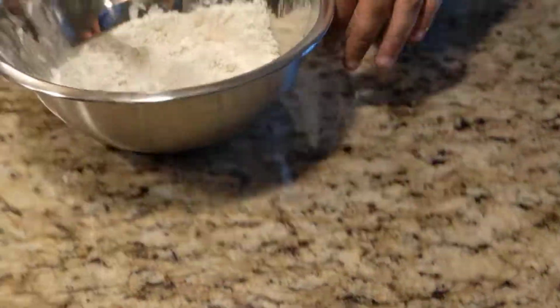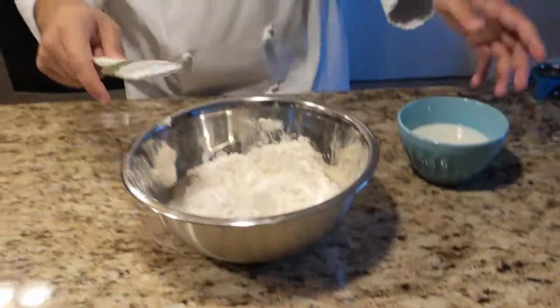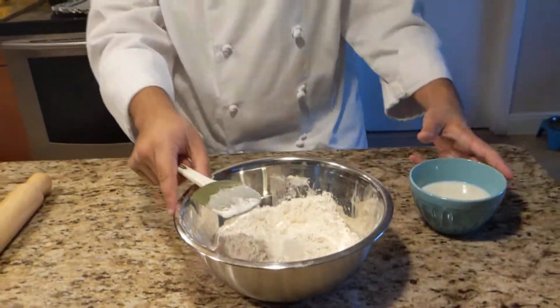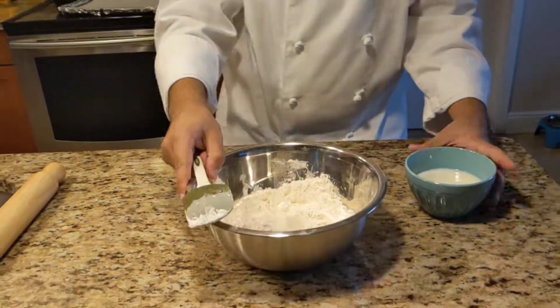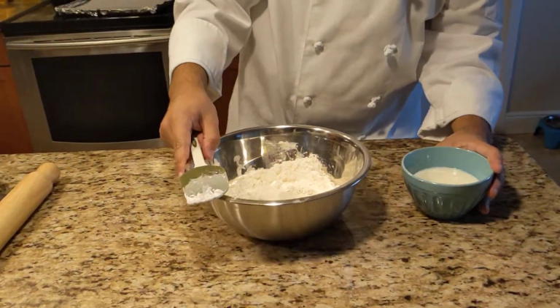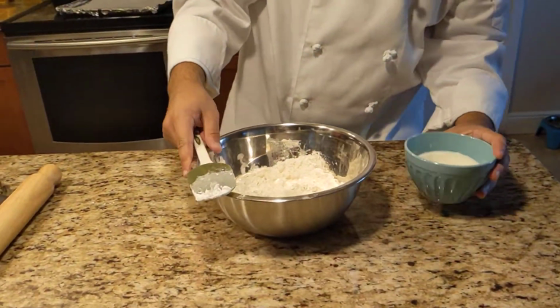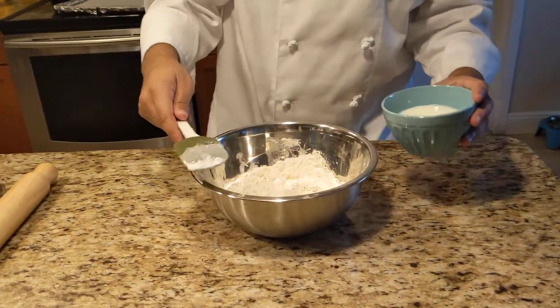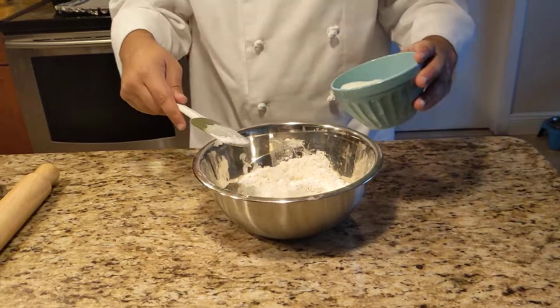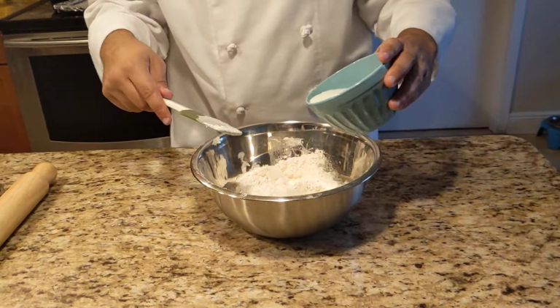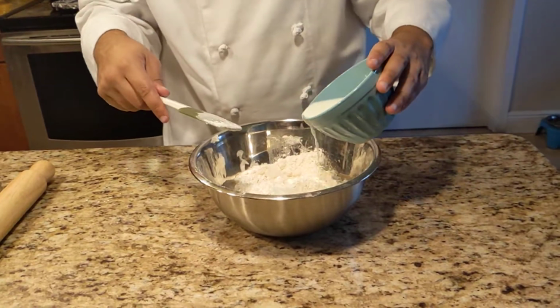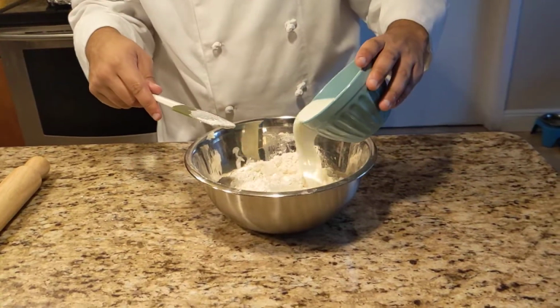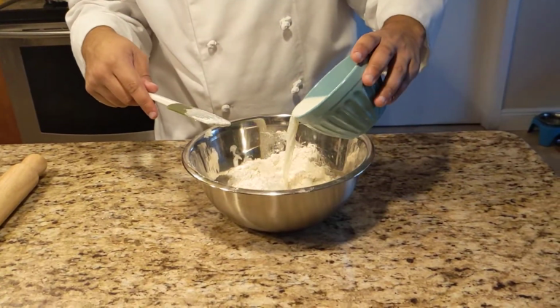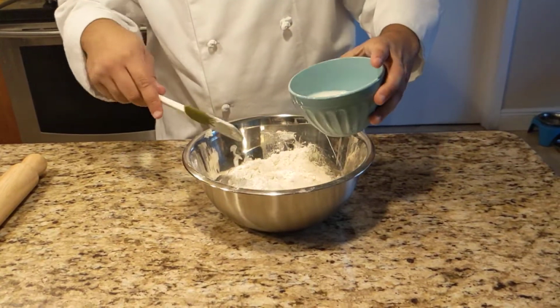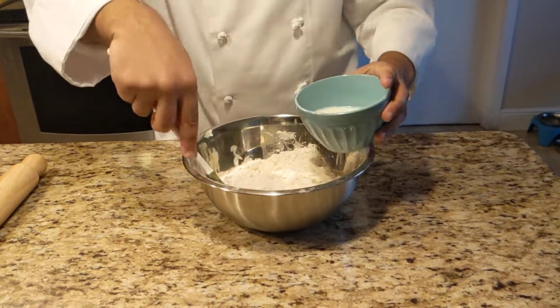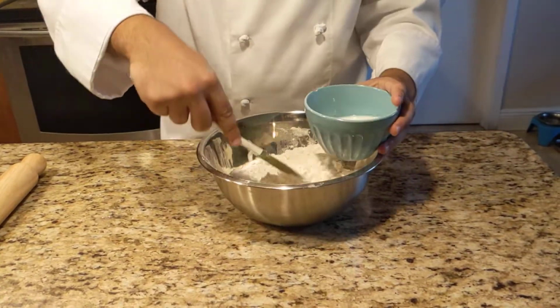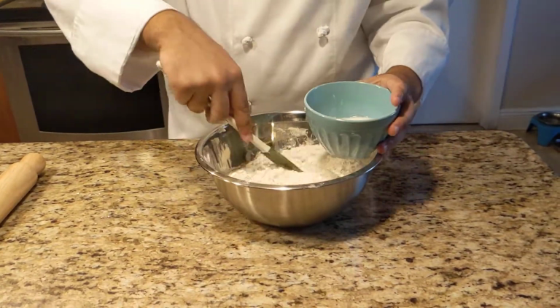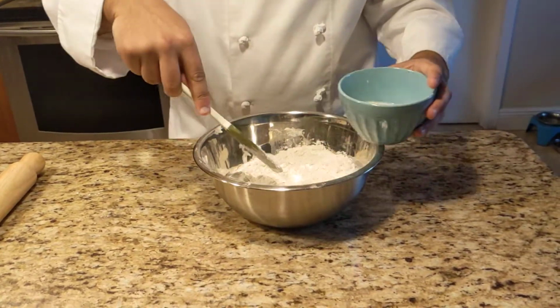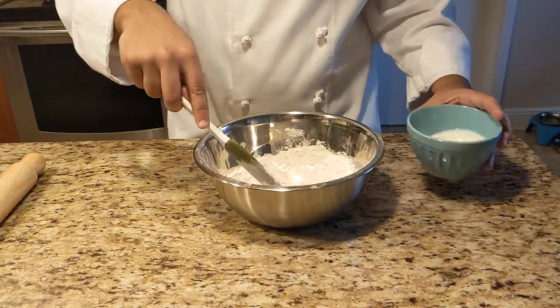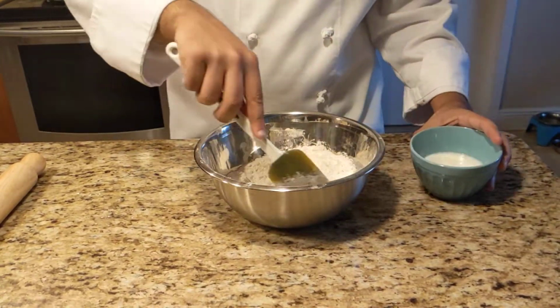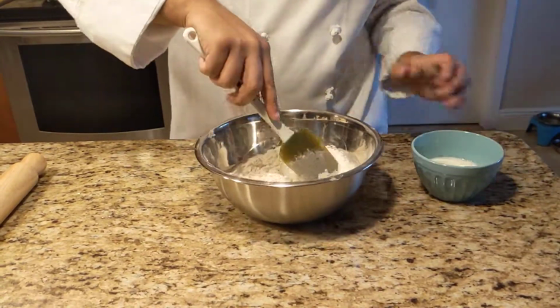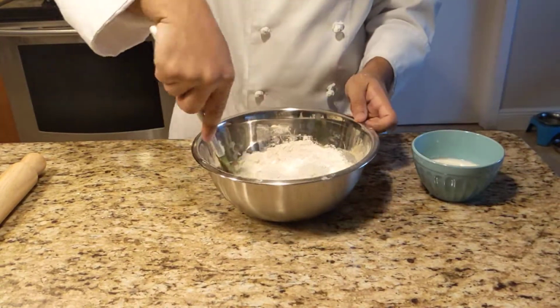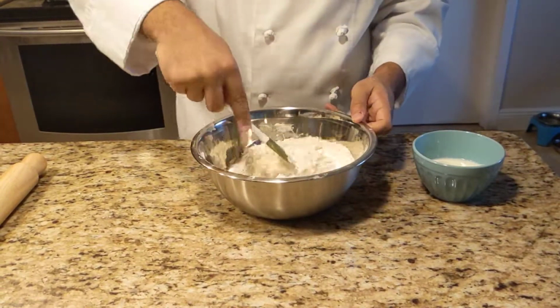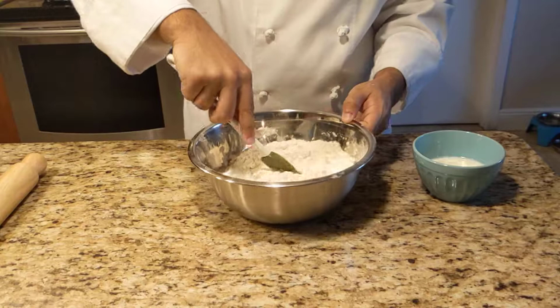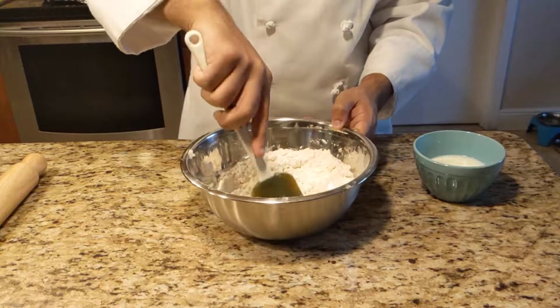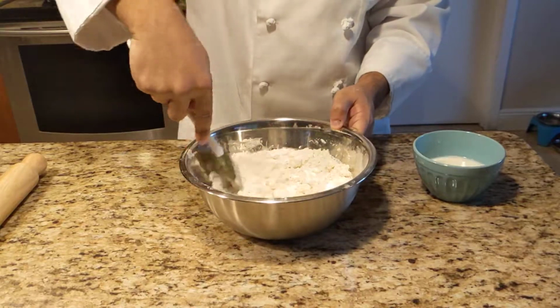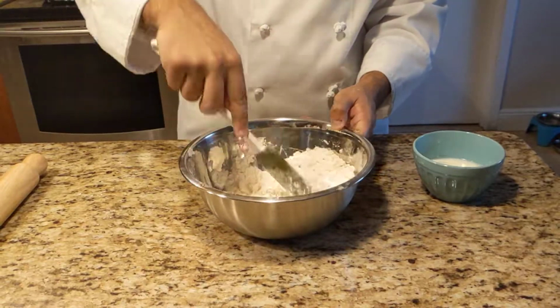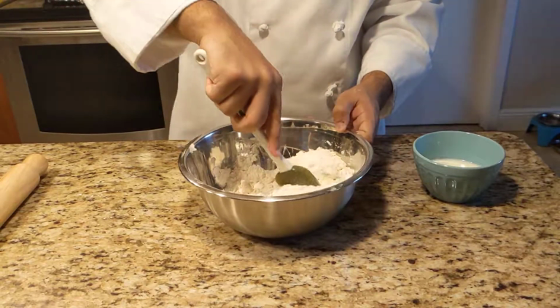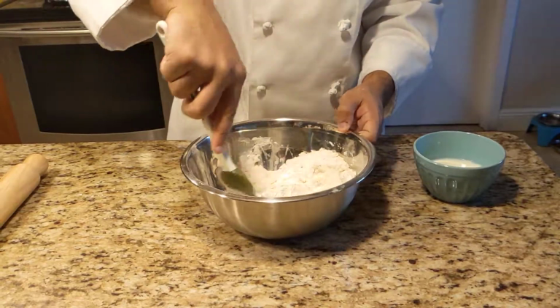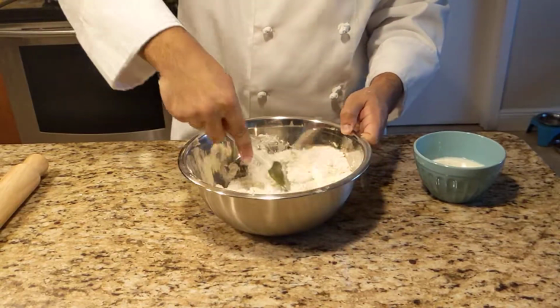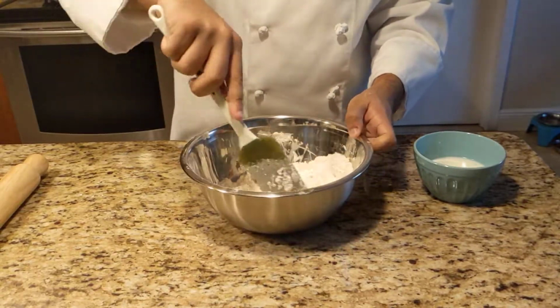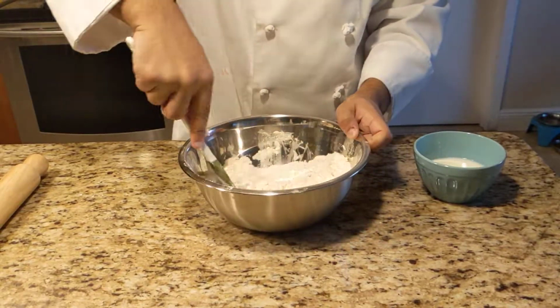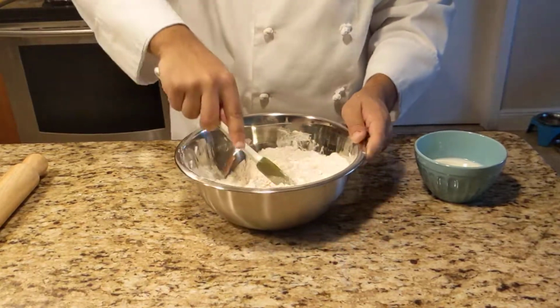And now I'm going to add in my milk. First, add a little bit just to incorporate it. Then you can feel it starting to come together a little bit.